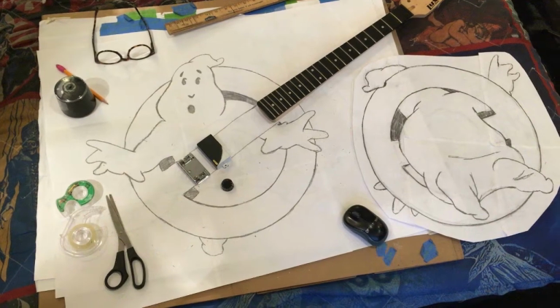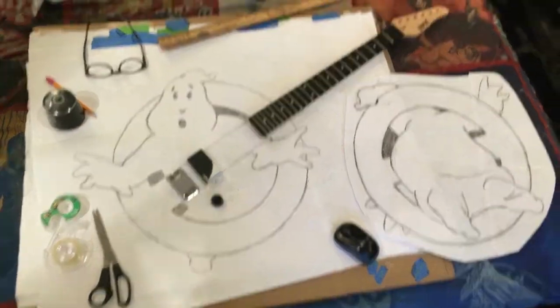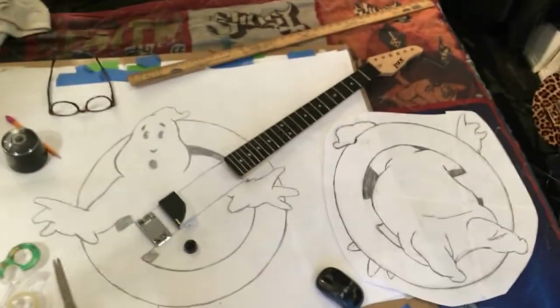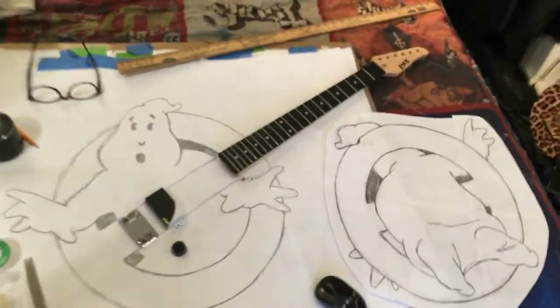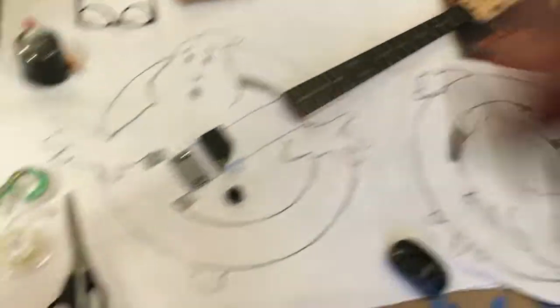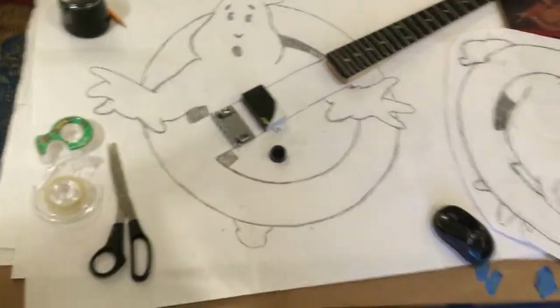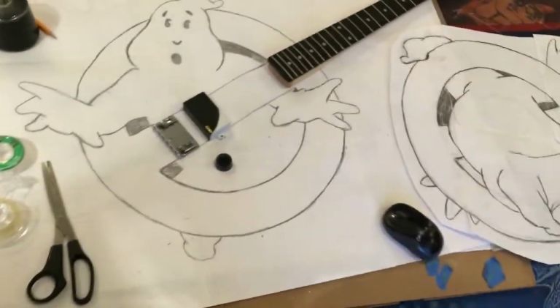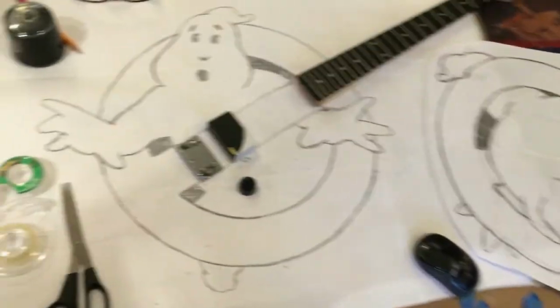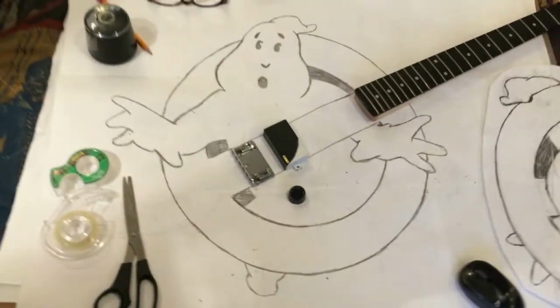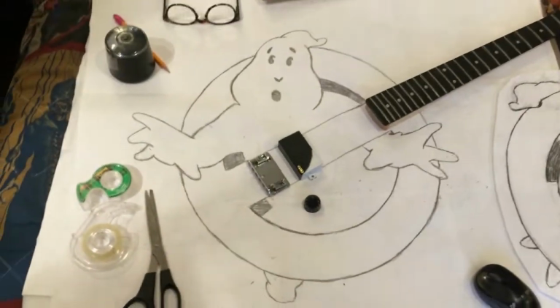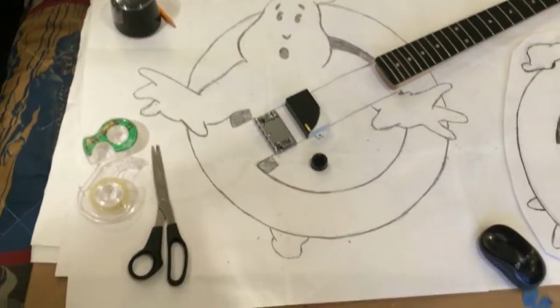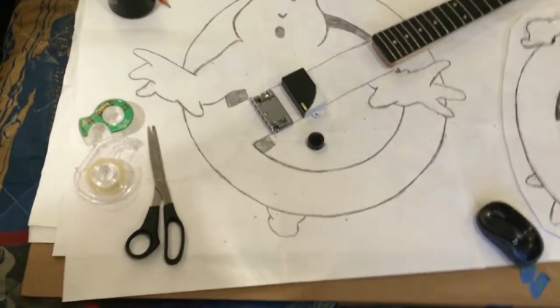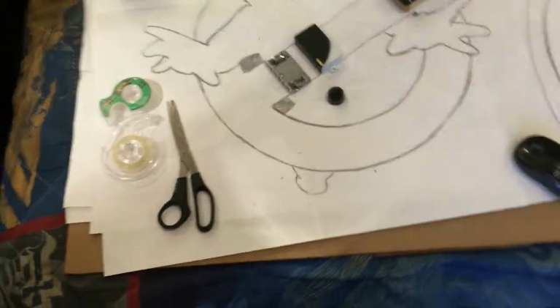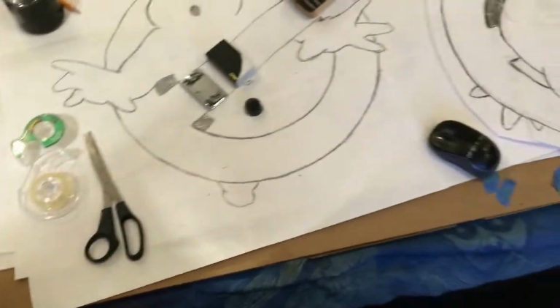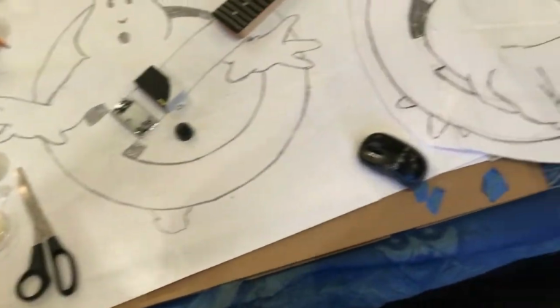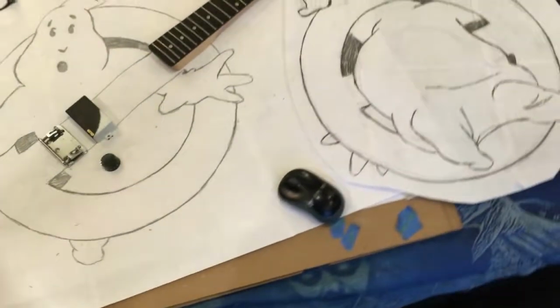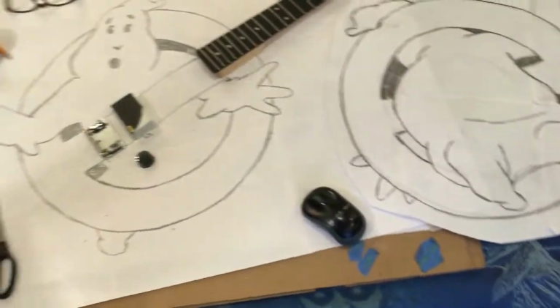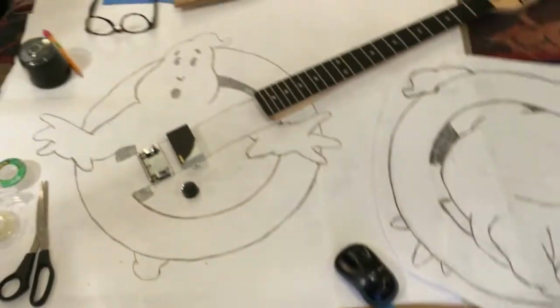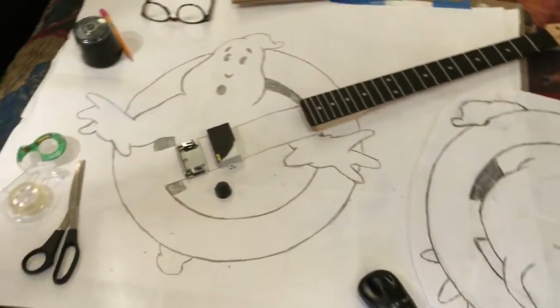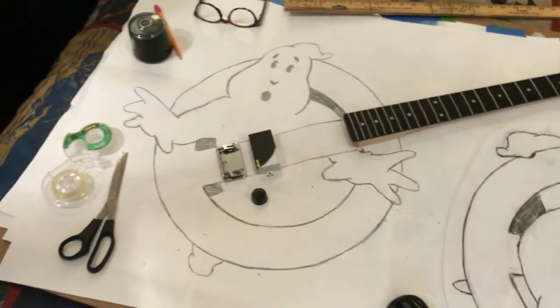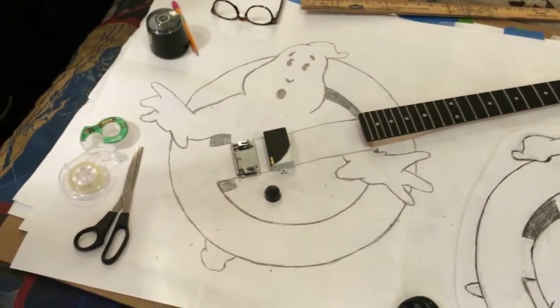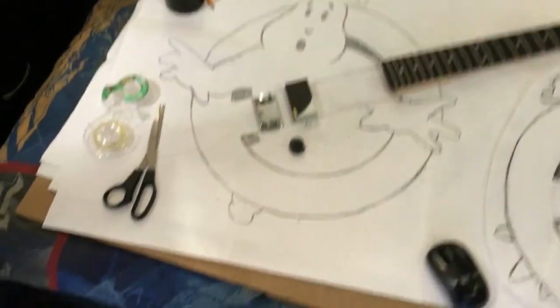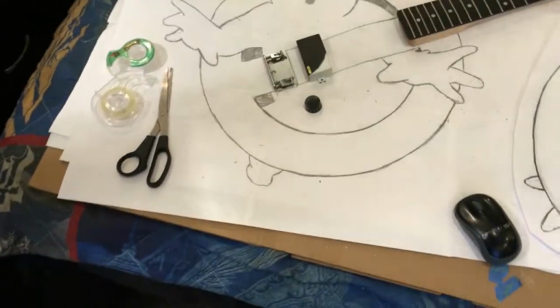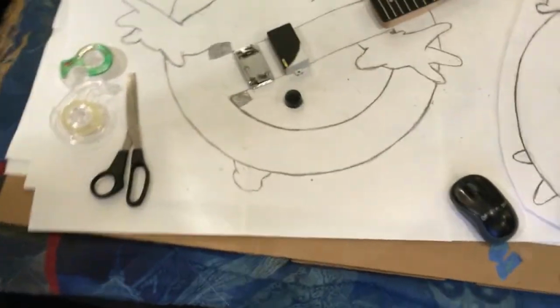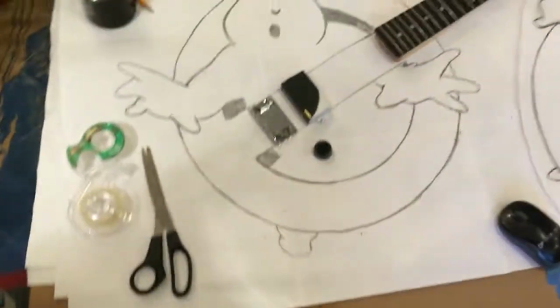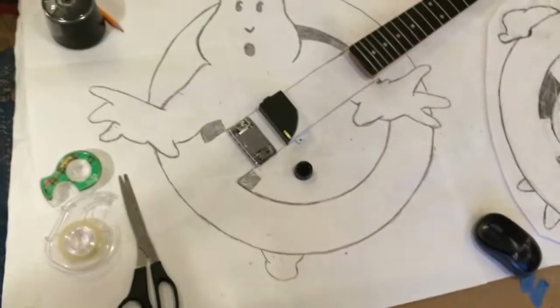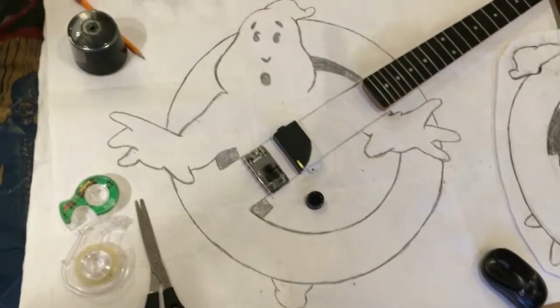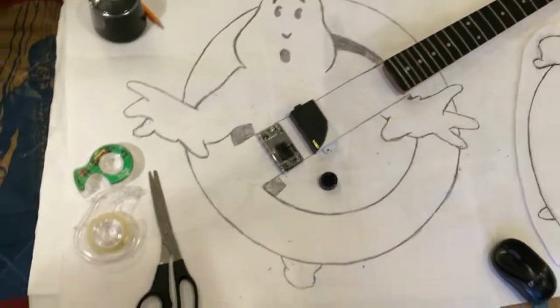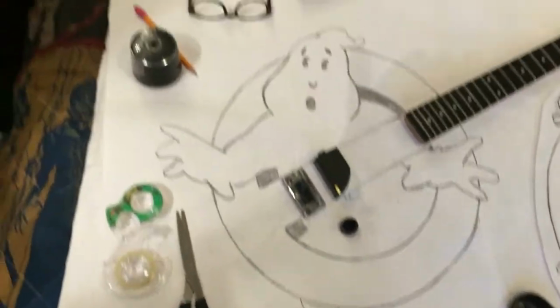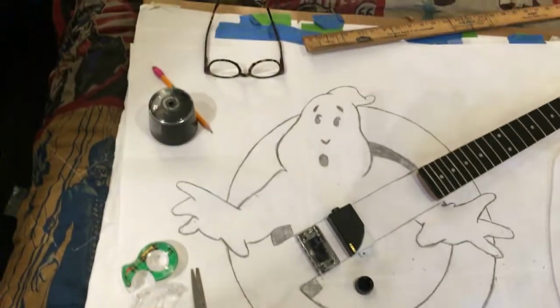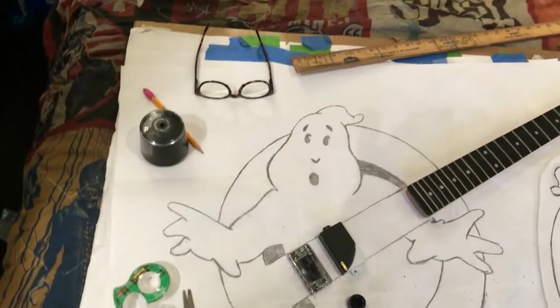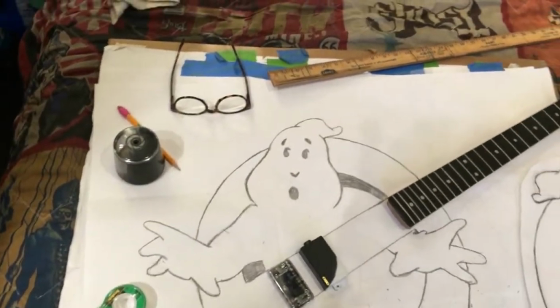Good evening everybody, how's everyone doing tonight? I just wanted to share the Ghostbuster guitar is in the drawing phase. I think it's going to be really cool.